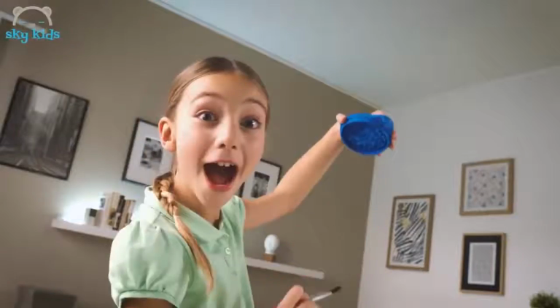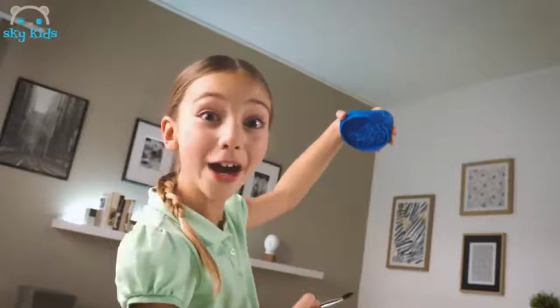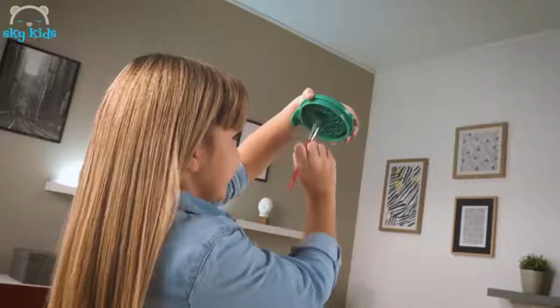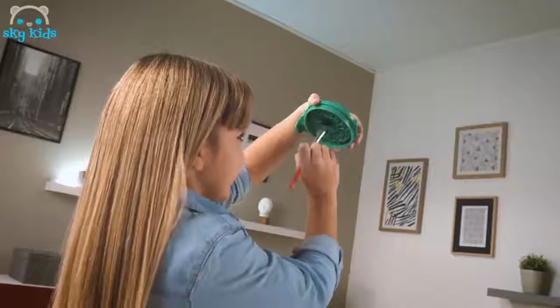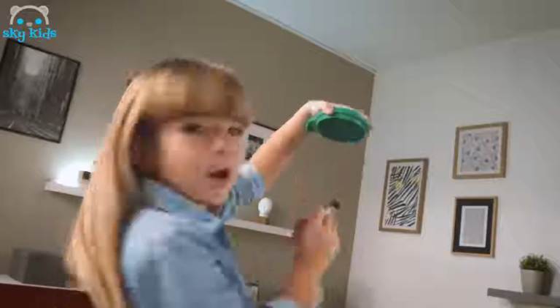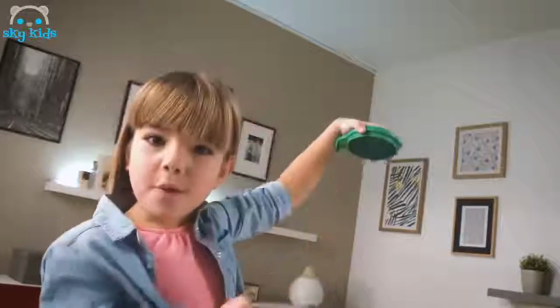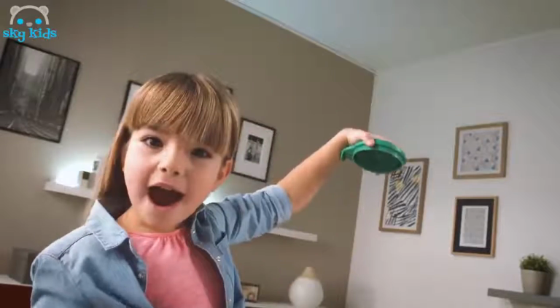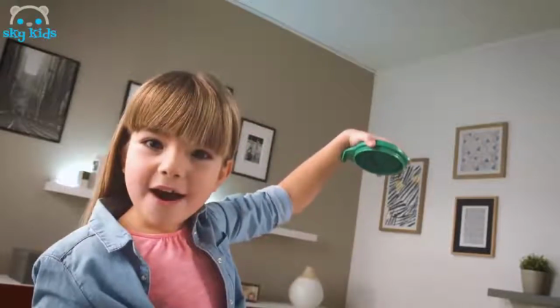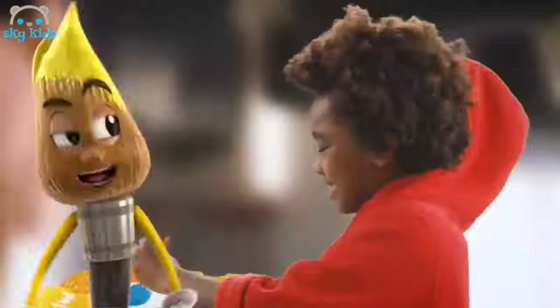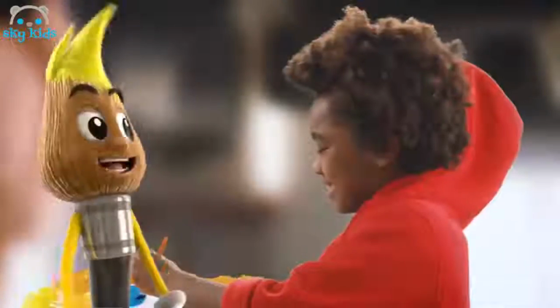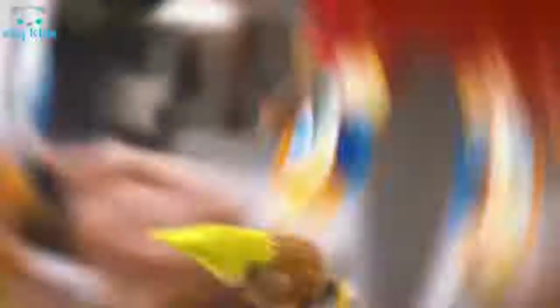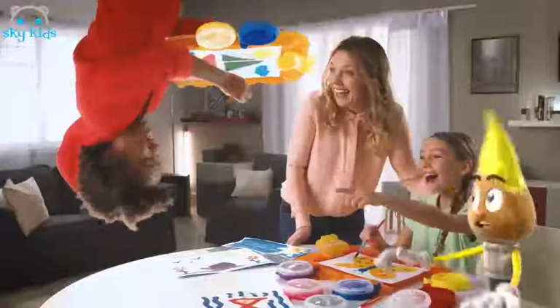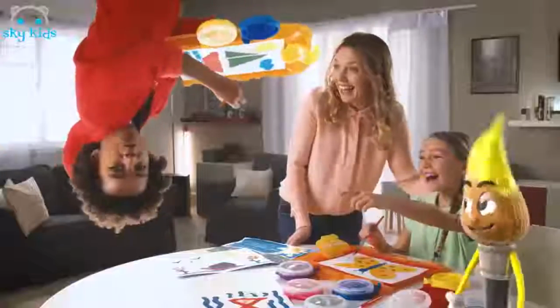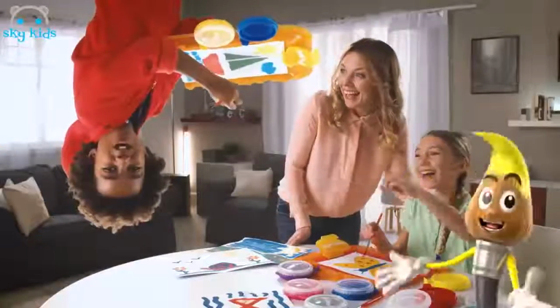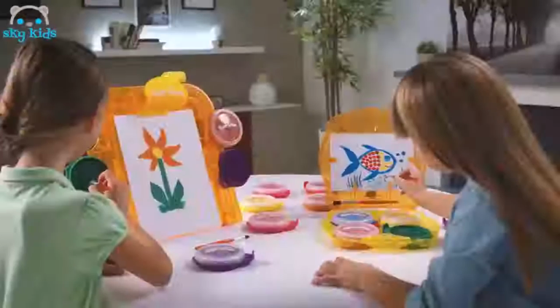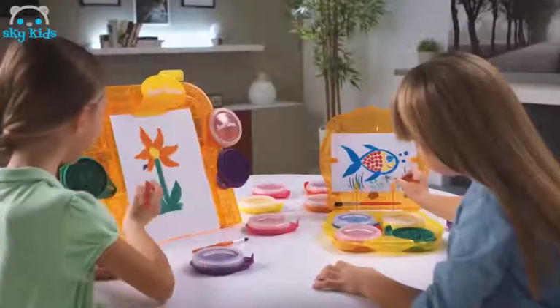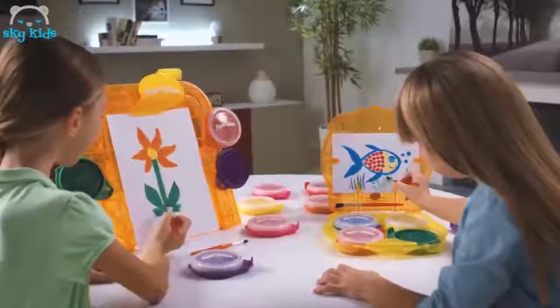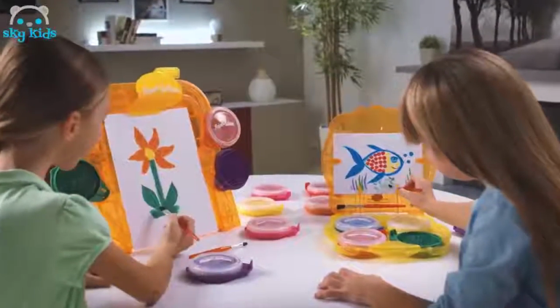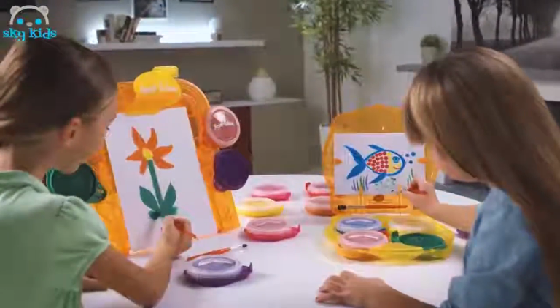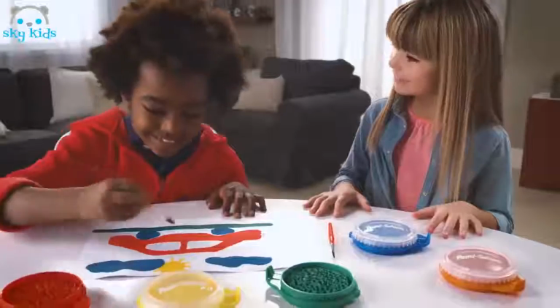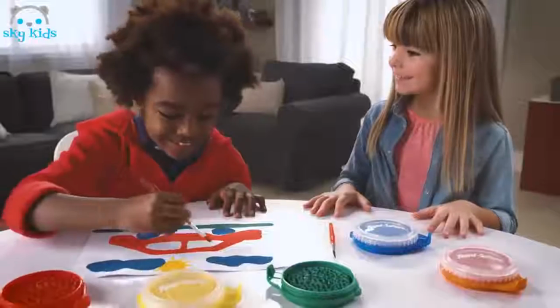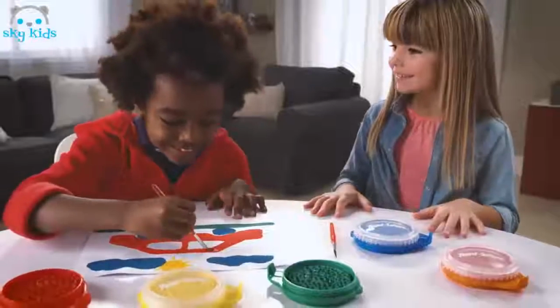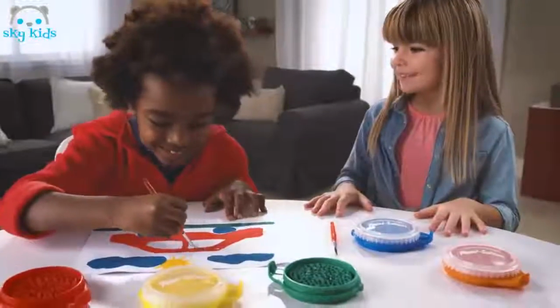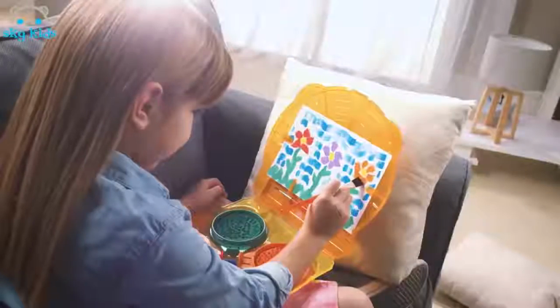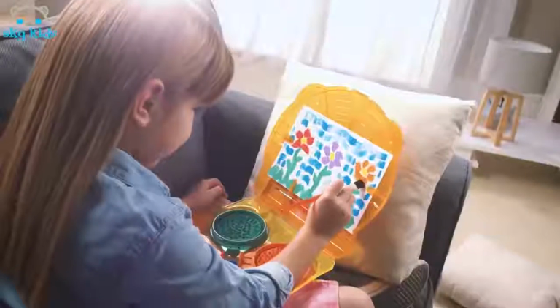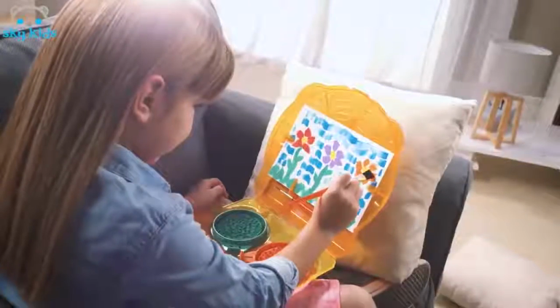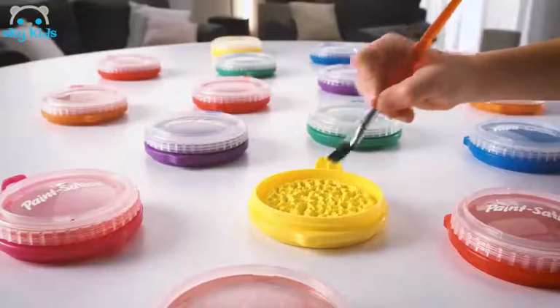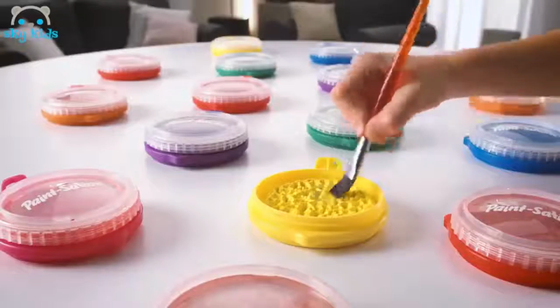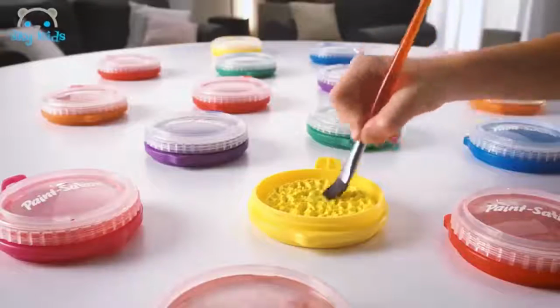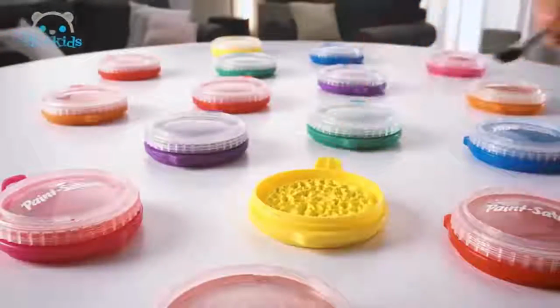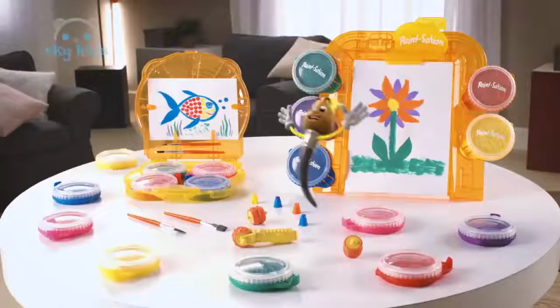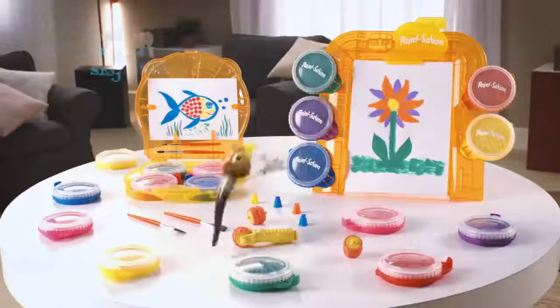Colors never drip off from the paint pods, so you can draw even upside down. With Paint Station, there's no mess, no spill, and it's washable with lots of colors and cool accessories.